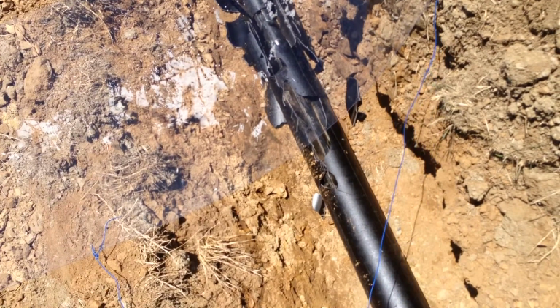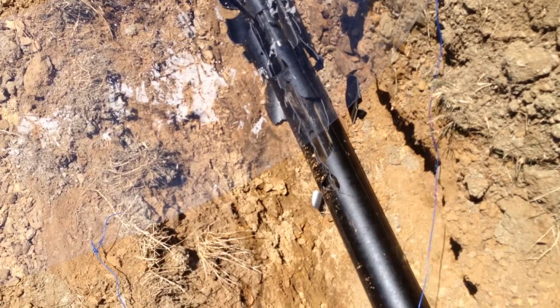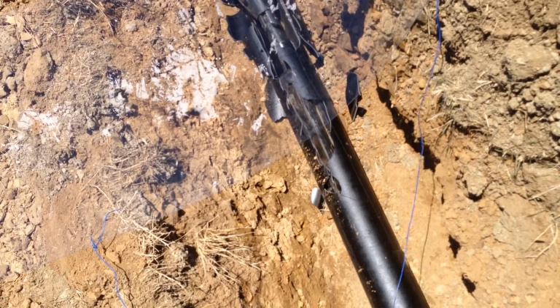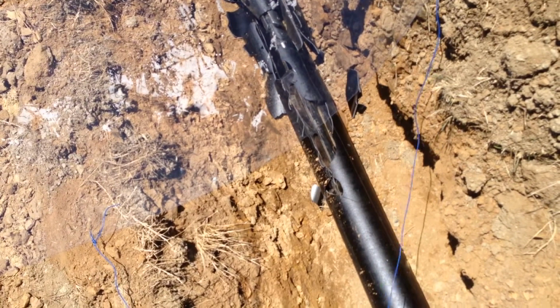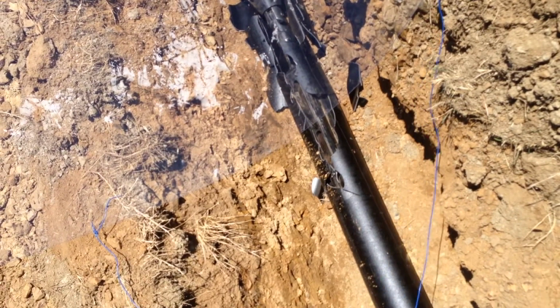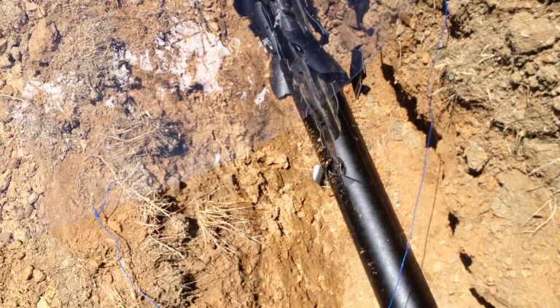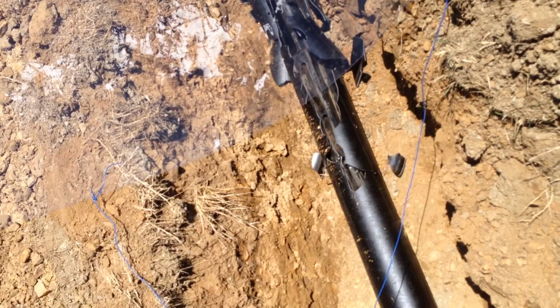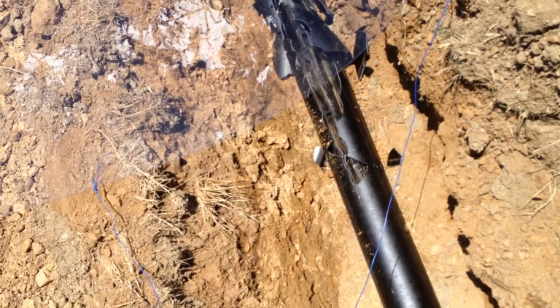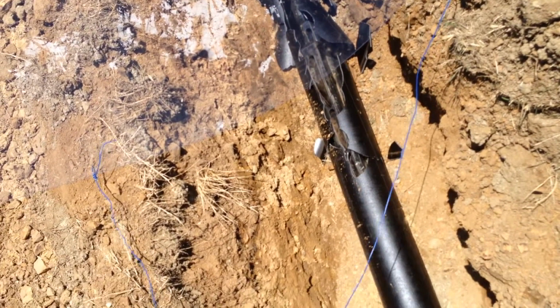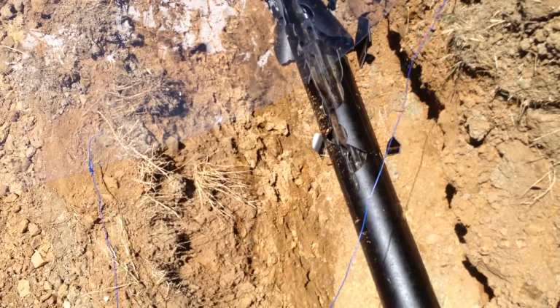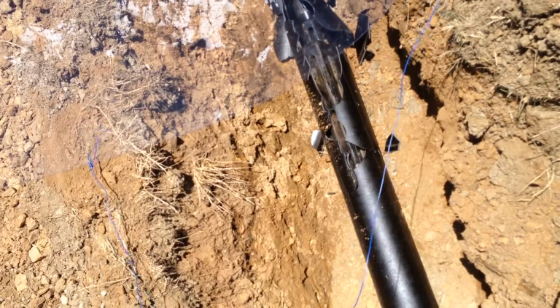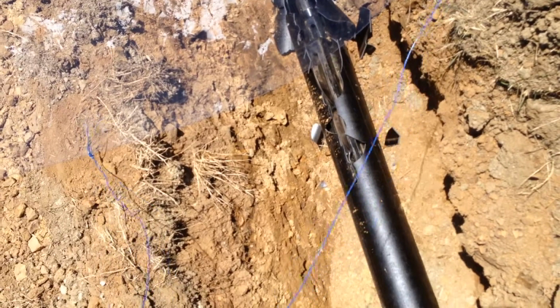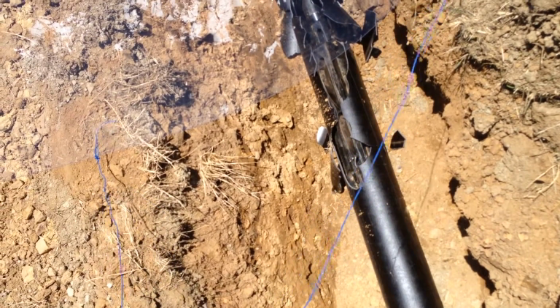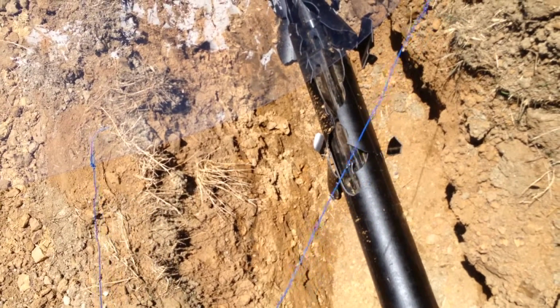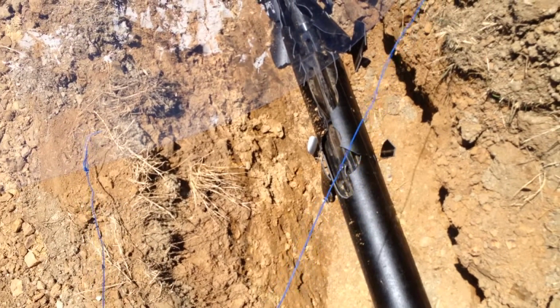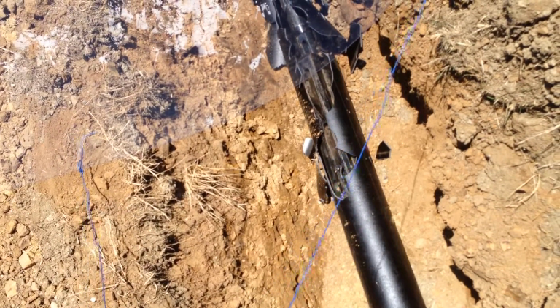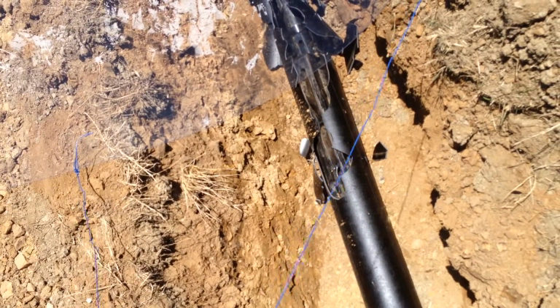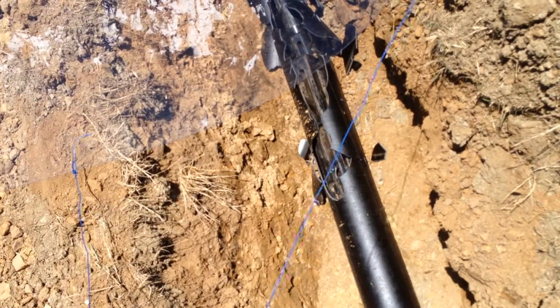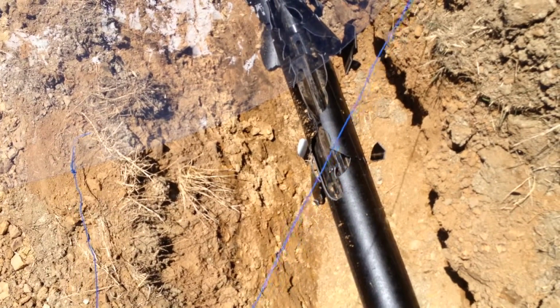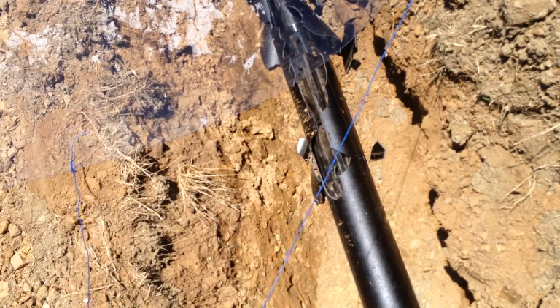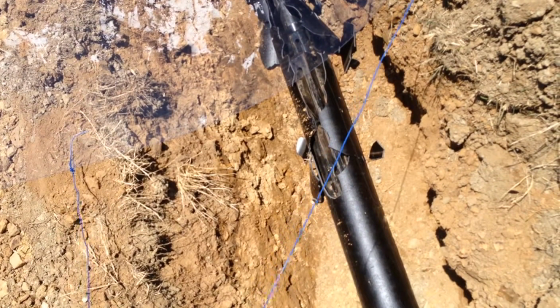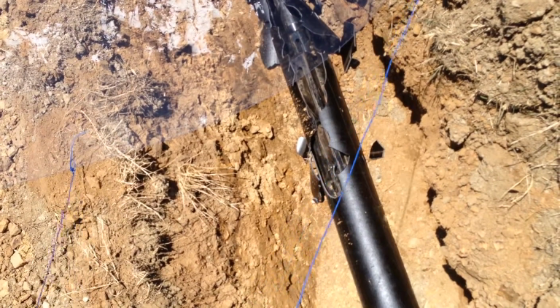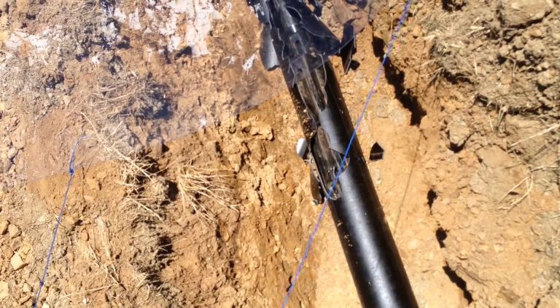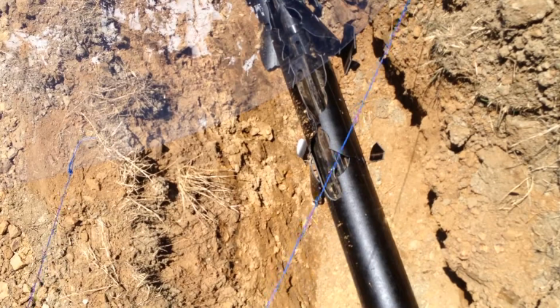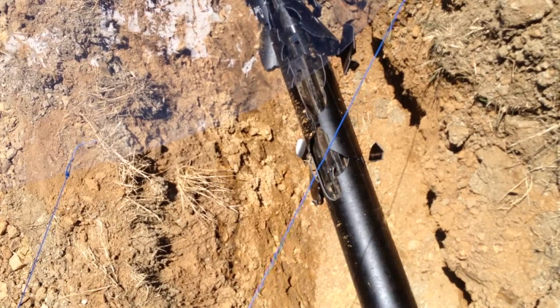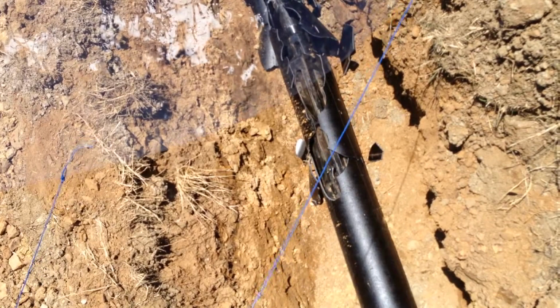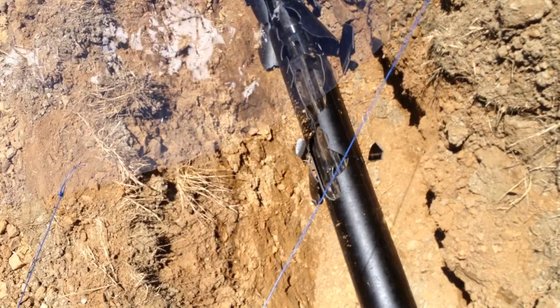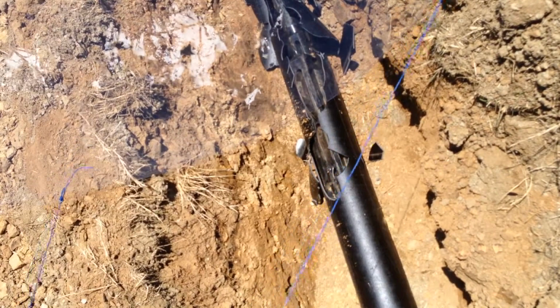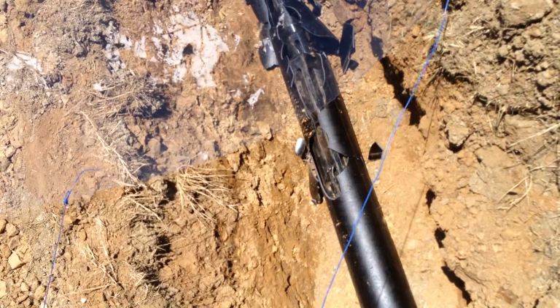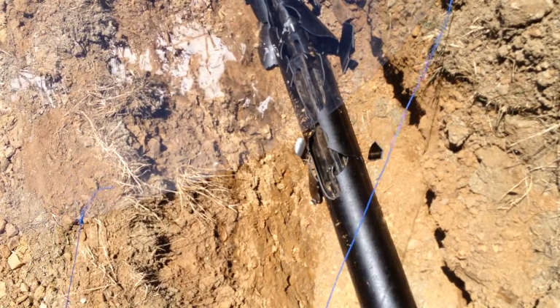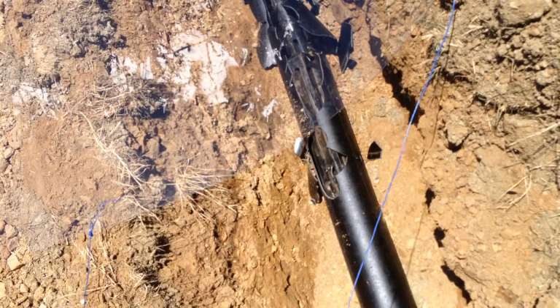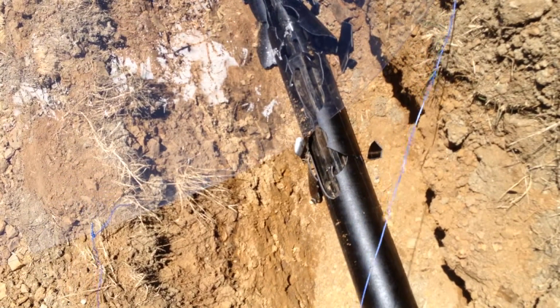If the pipe was bedded in the dirt or surrounding, it wouldn't be moving back when it gets another bite like that. It's just that we have no resistance.